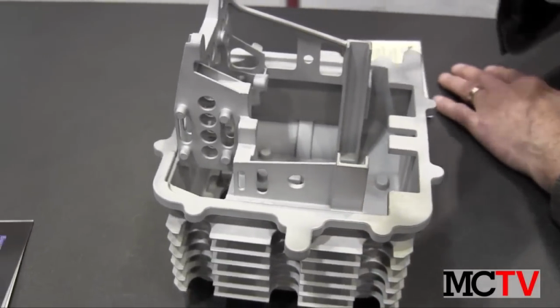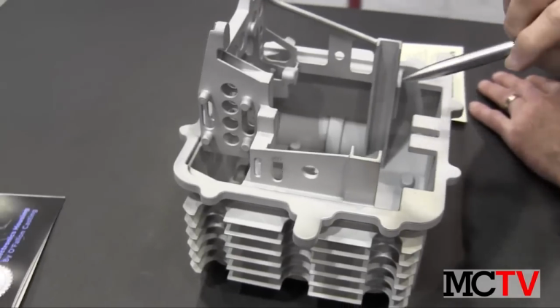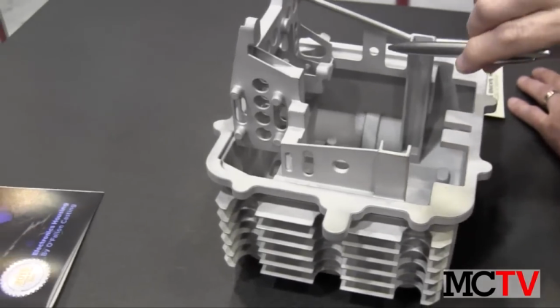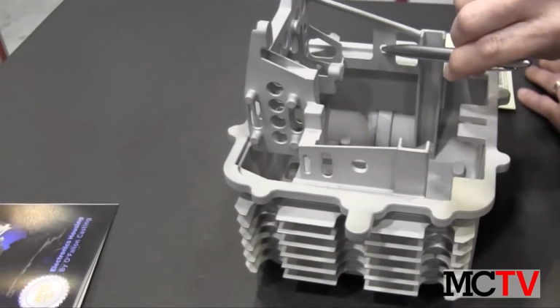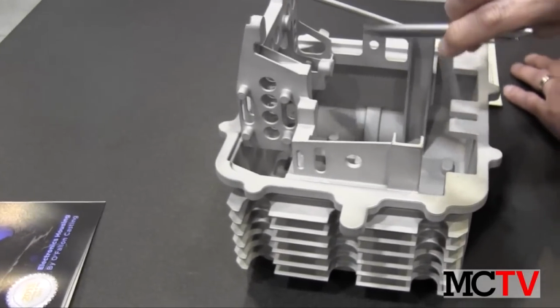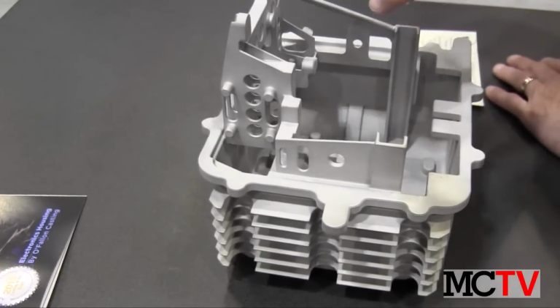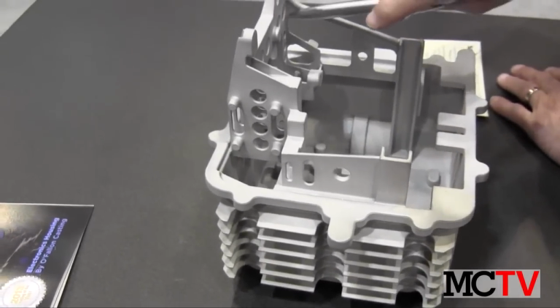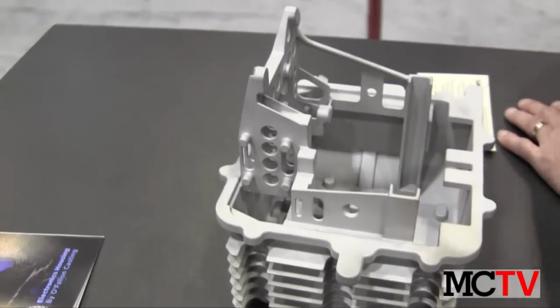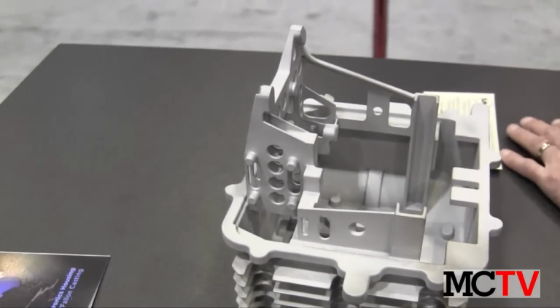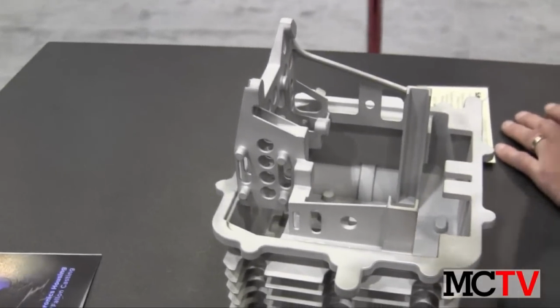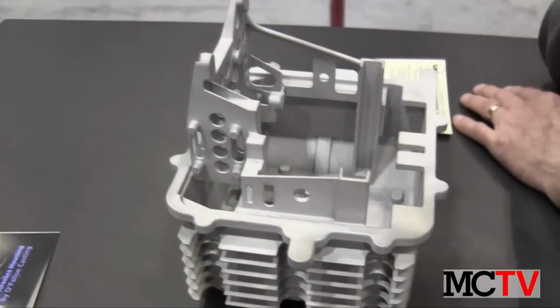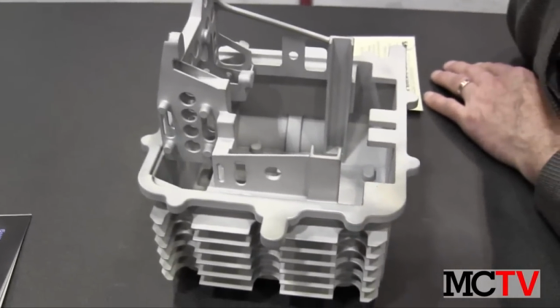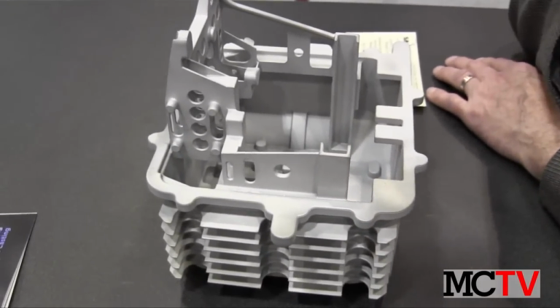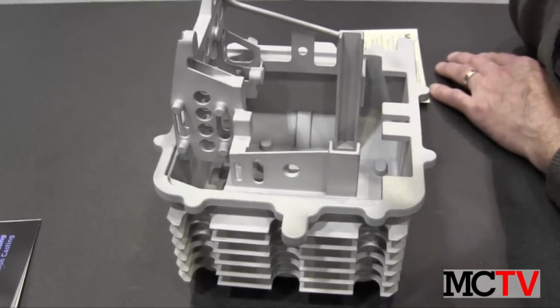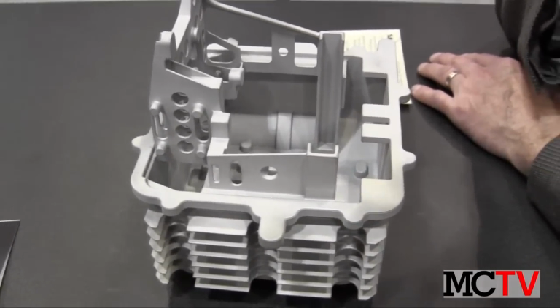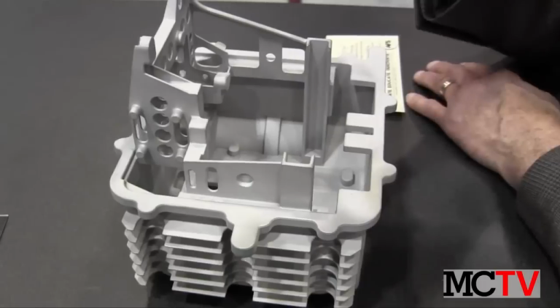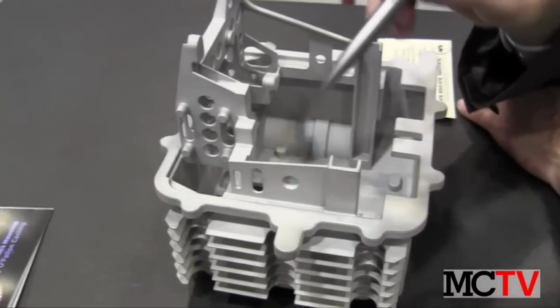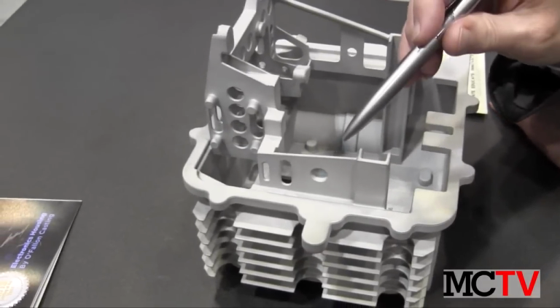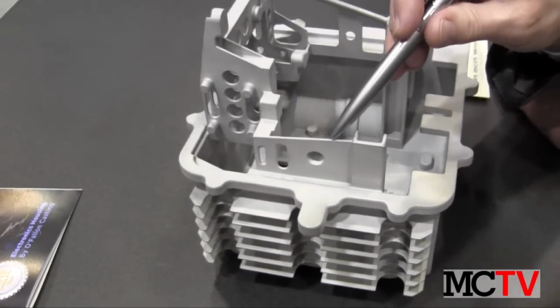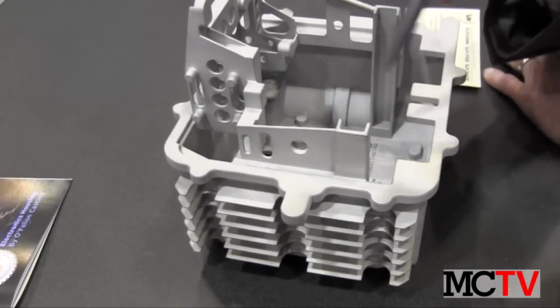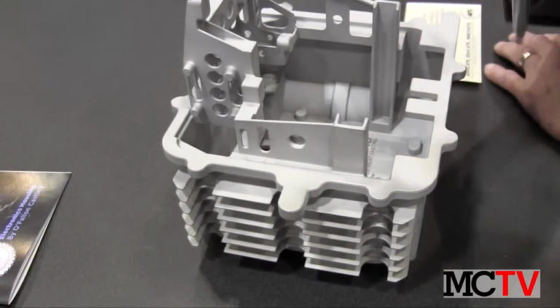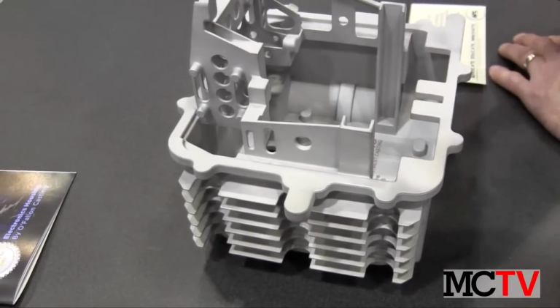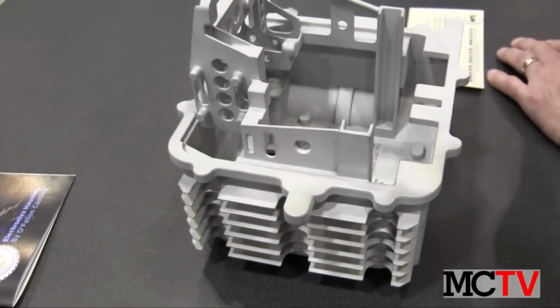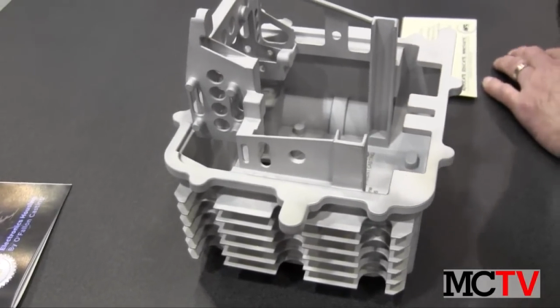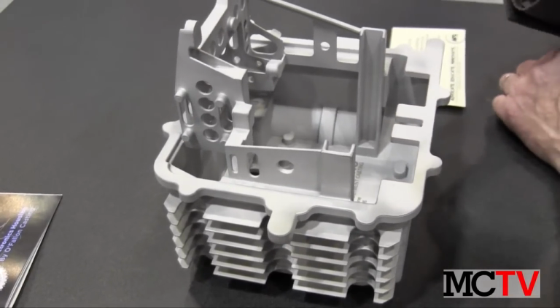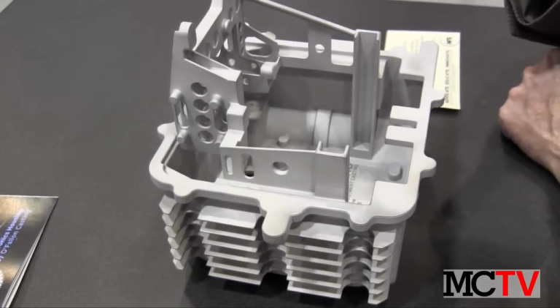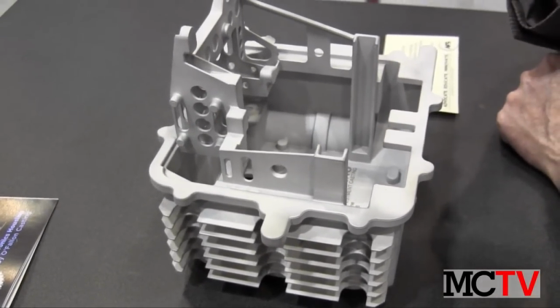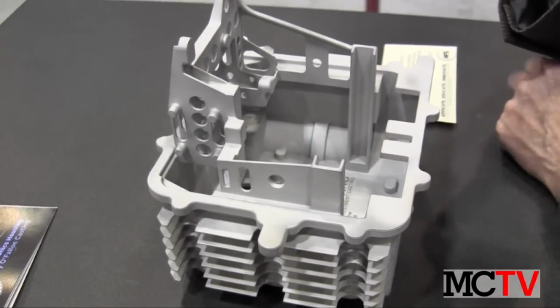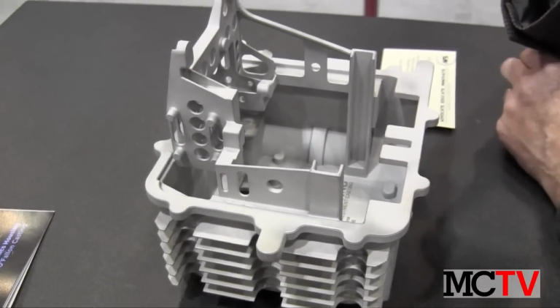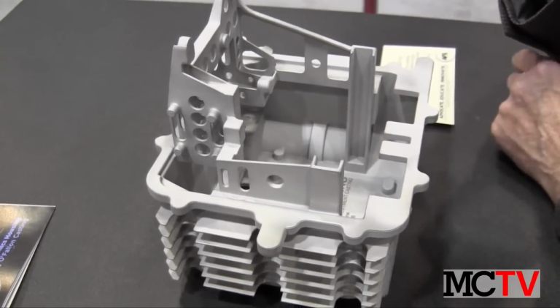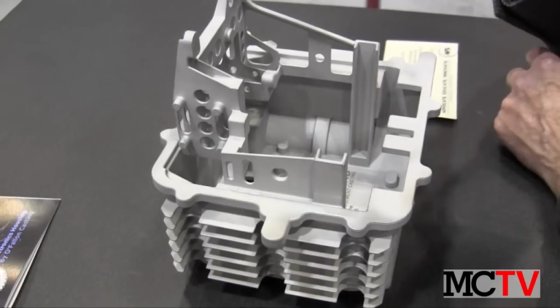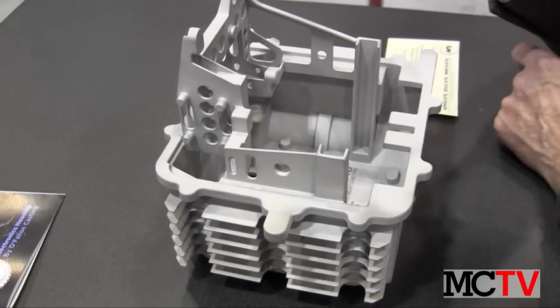Inside, there are lots of lightning holes to make the structure lighter. You can see the wall thickness here and throughout the part is around 60 thousandths of material, or 1.5 millimeters.